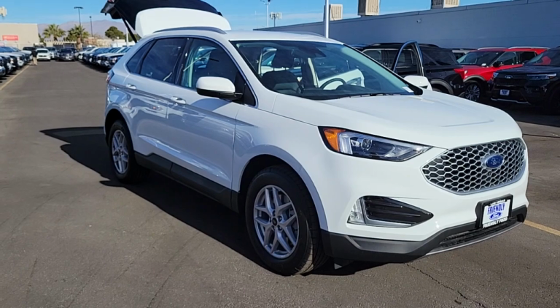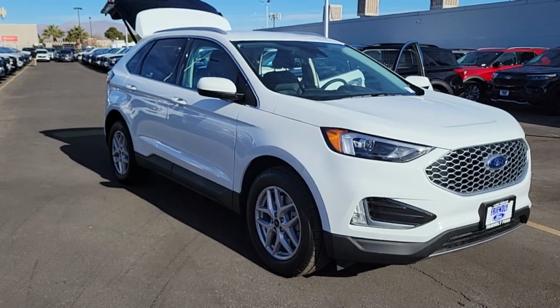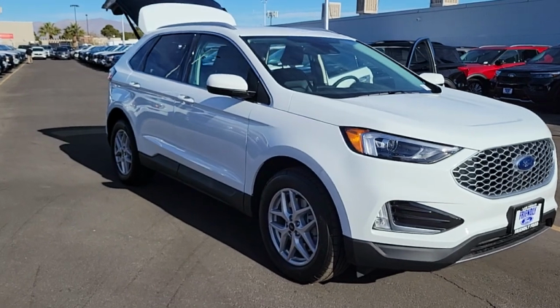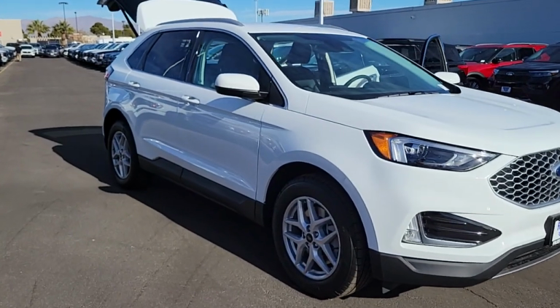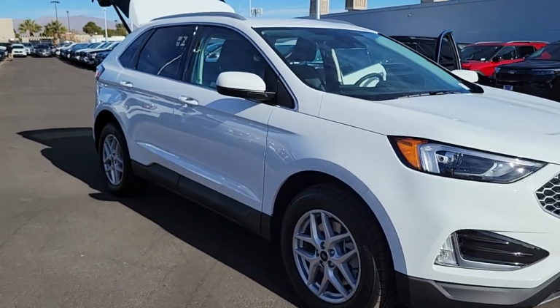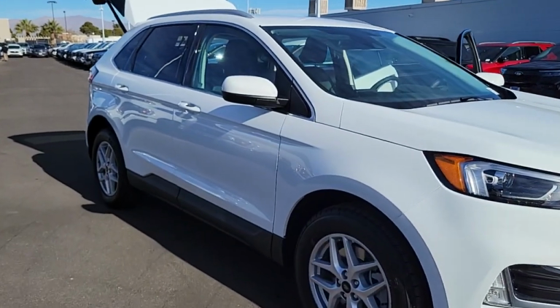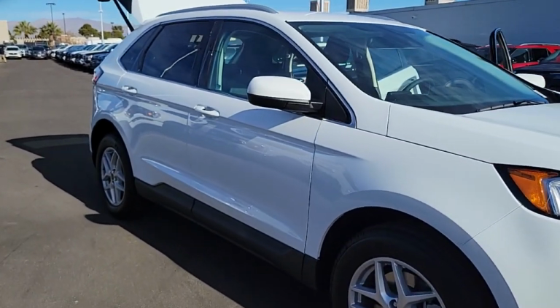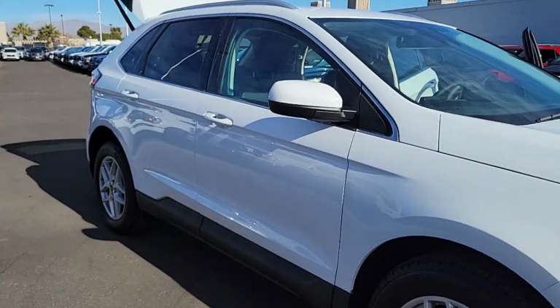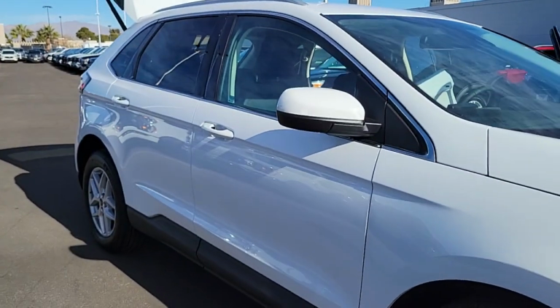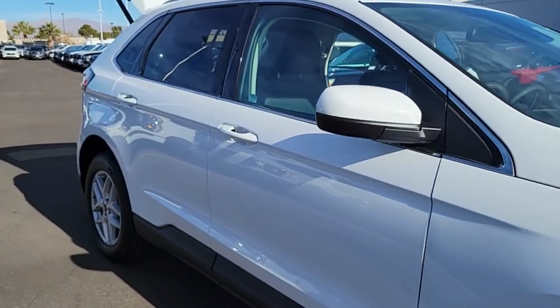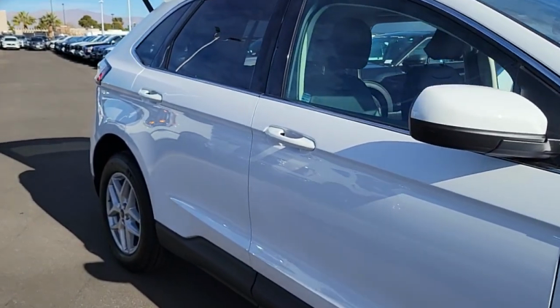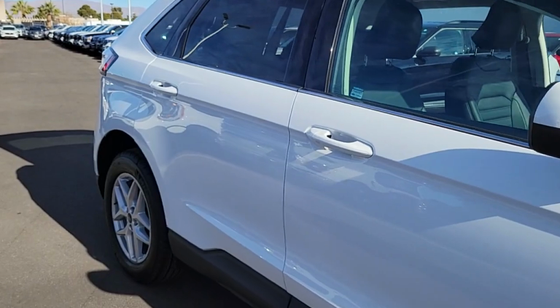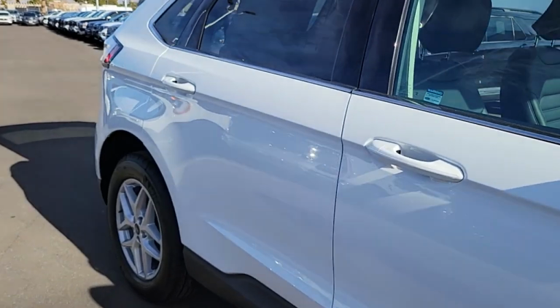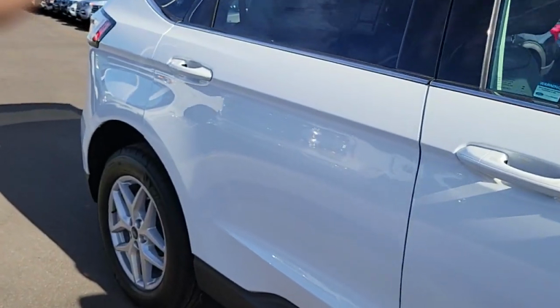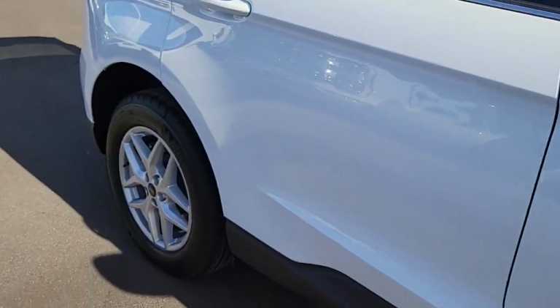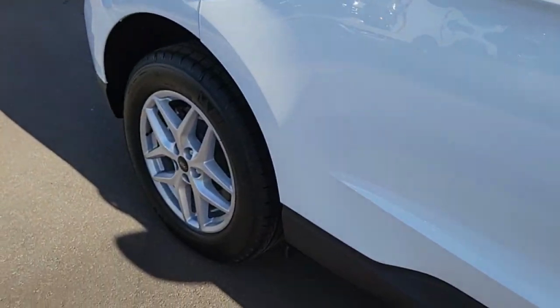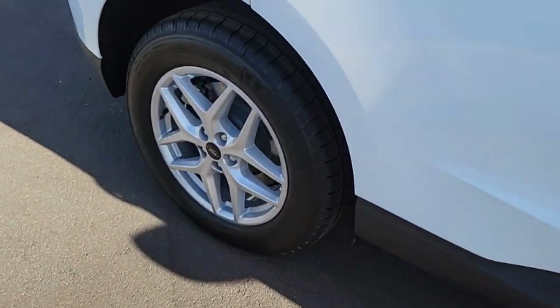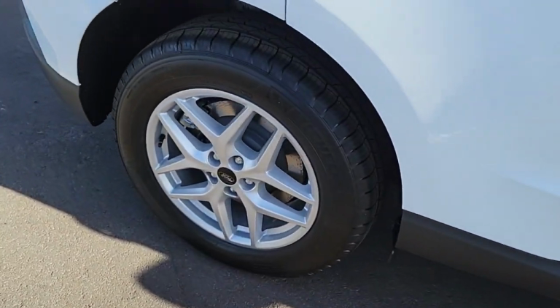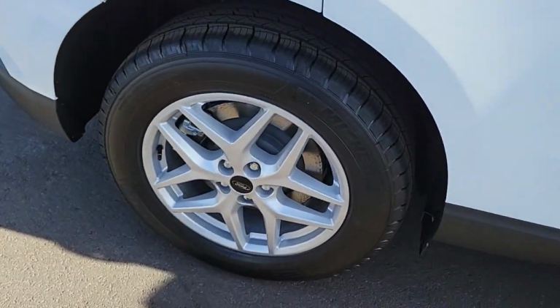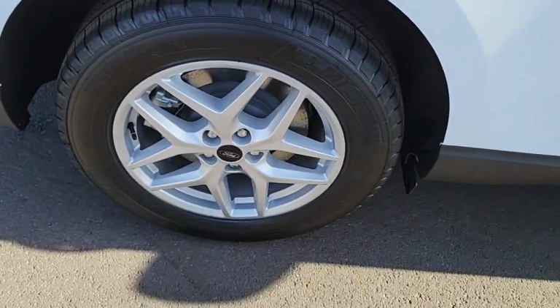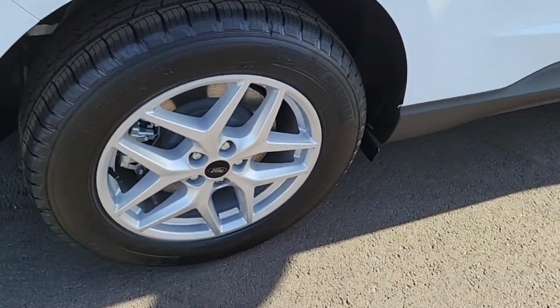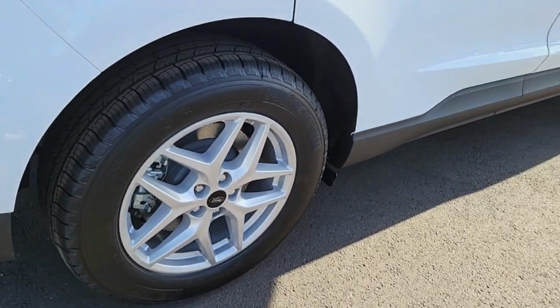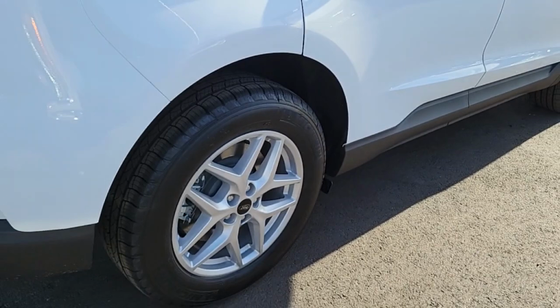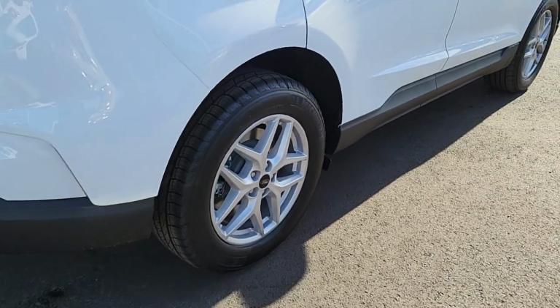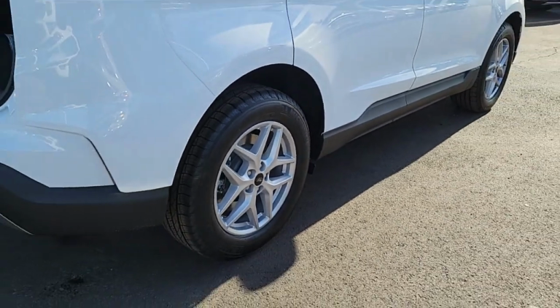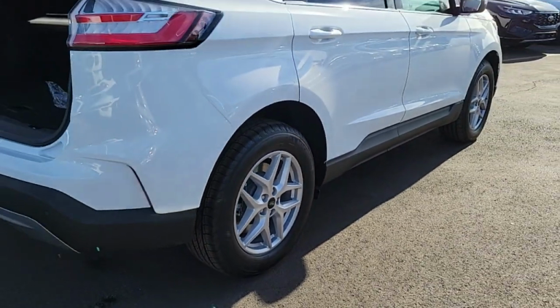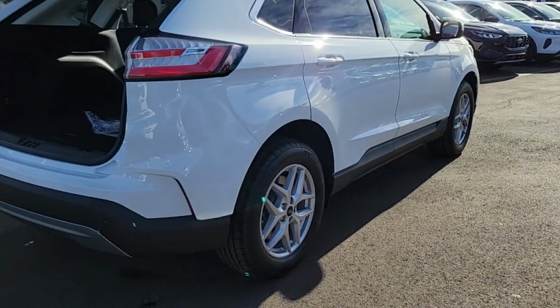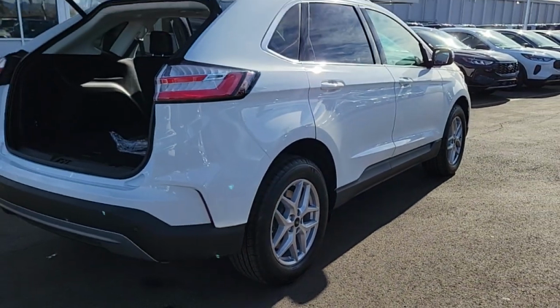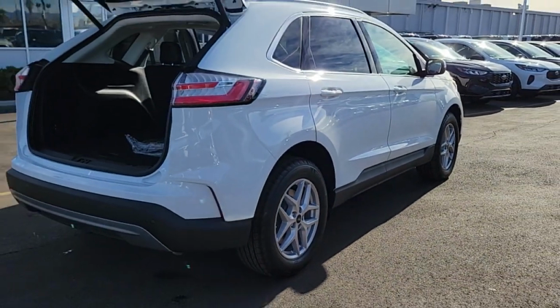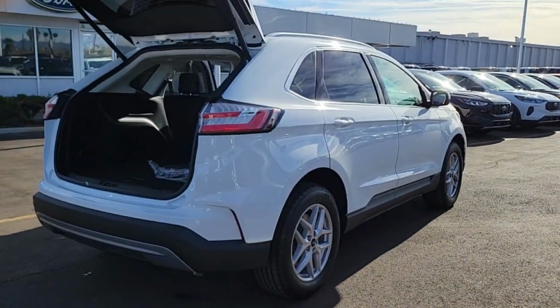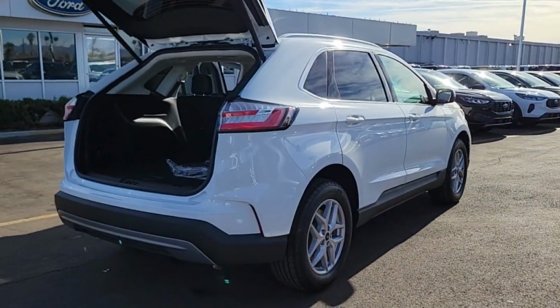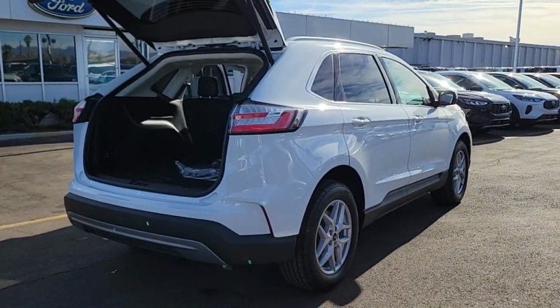Go home happy with the 2024 Ford Edge. Get into a midsize crossover that knows how to make your life easier. This sleek Edge is loaded with powerful performance, smart tech, and features that optimize comfort and convenience.